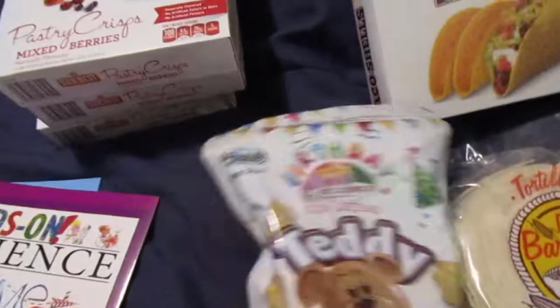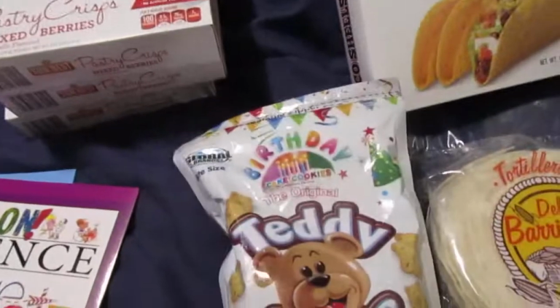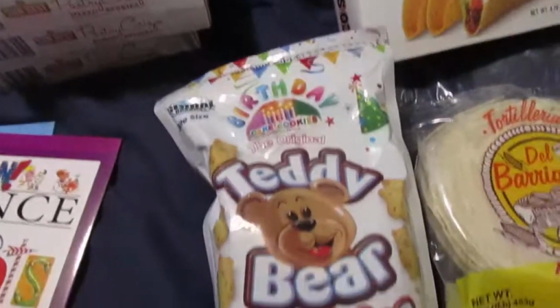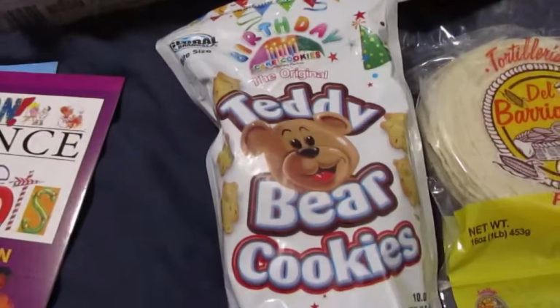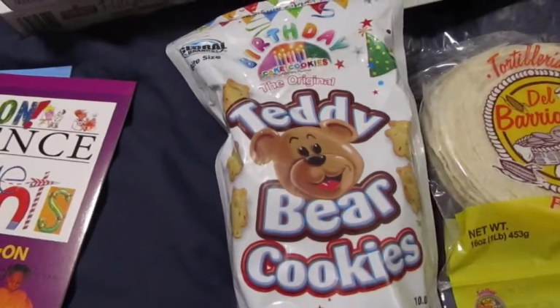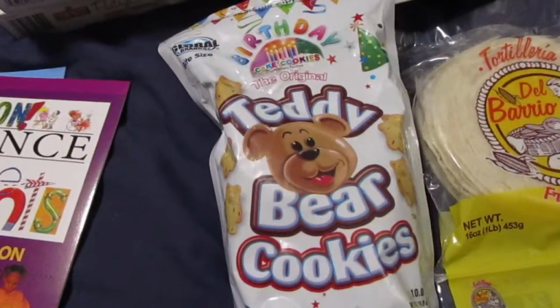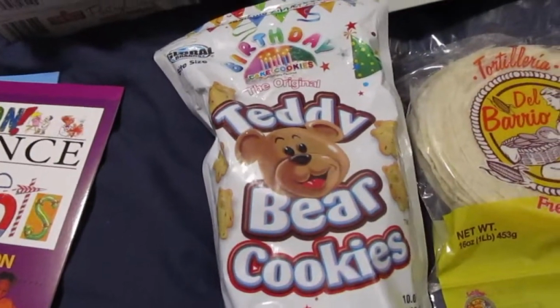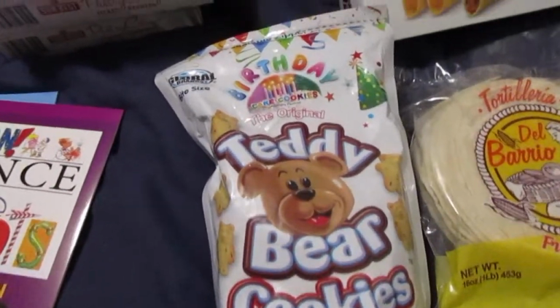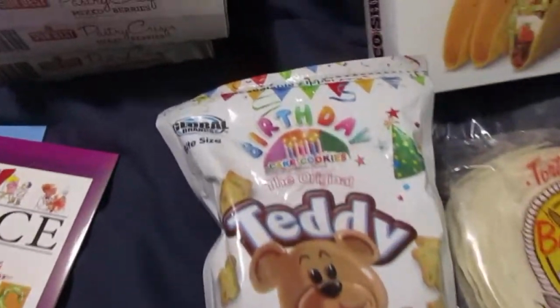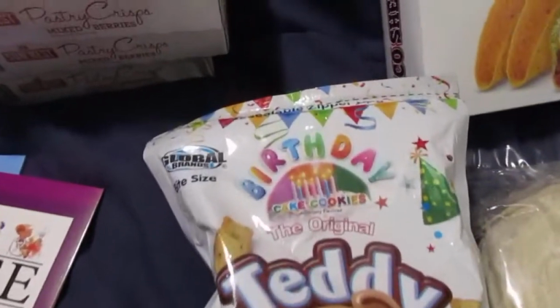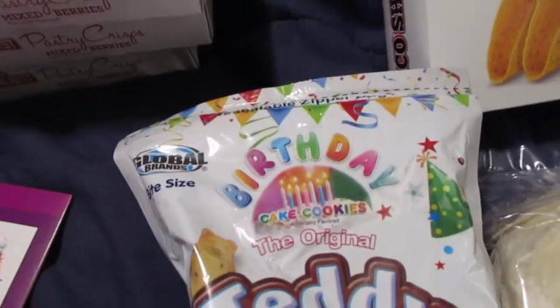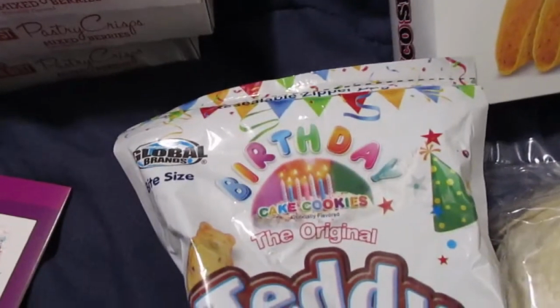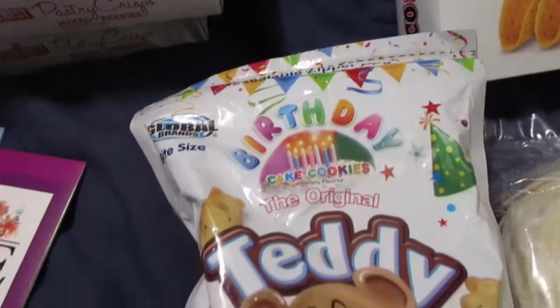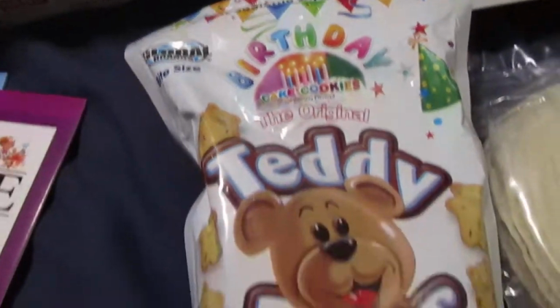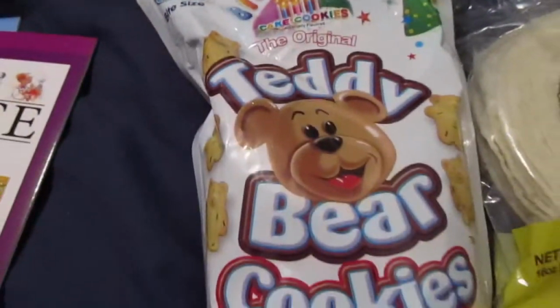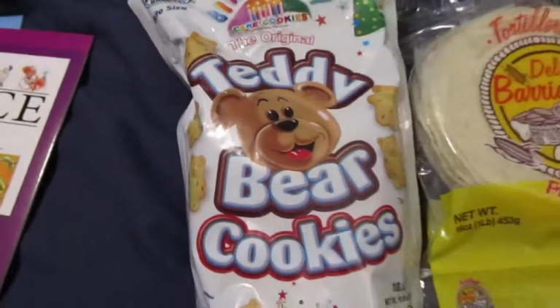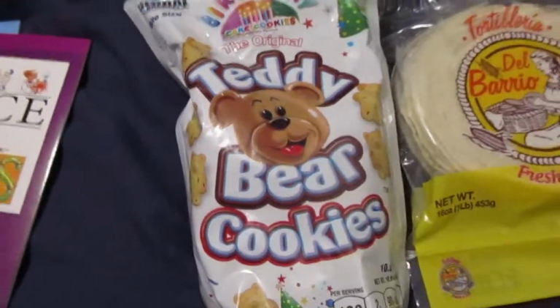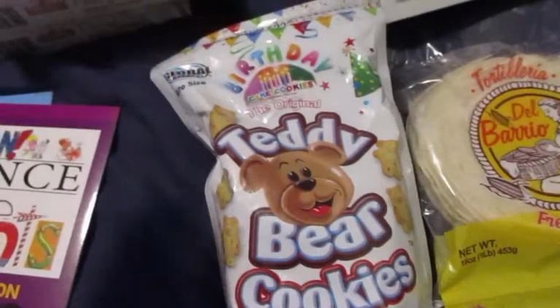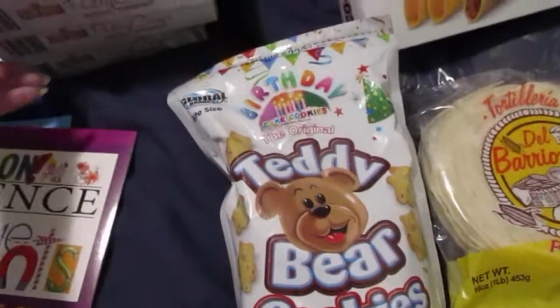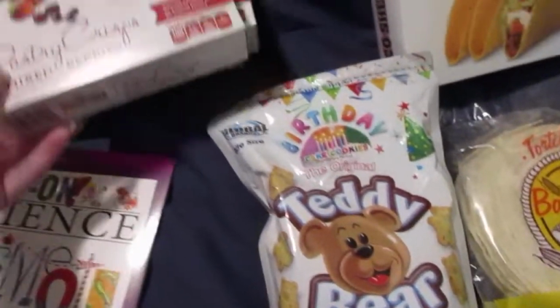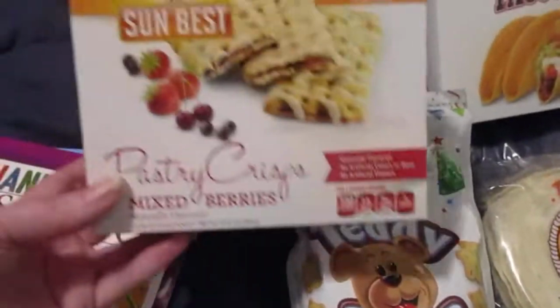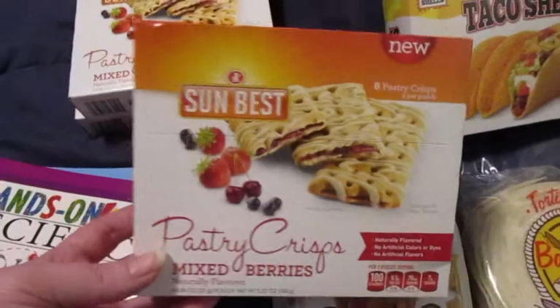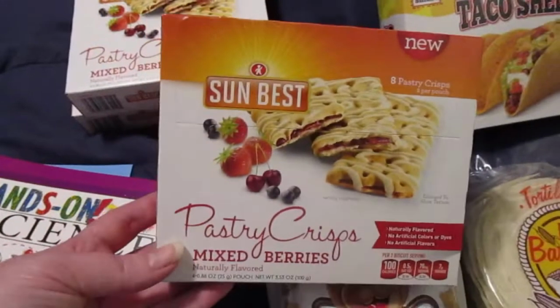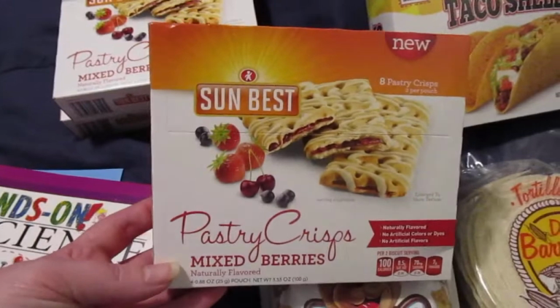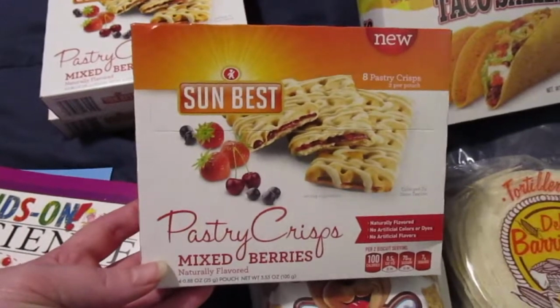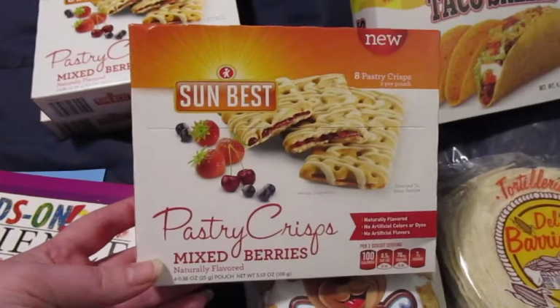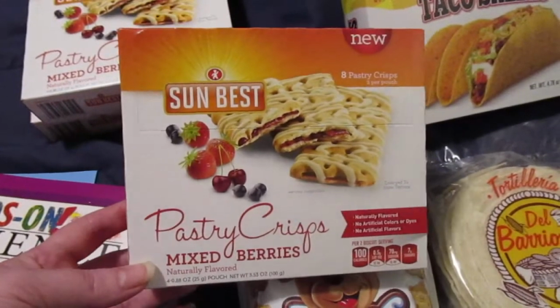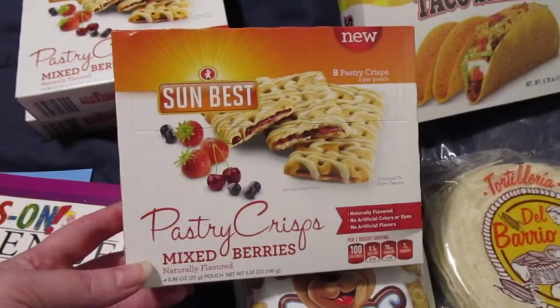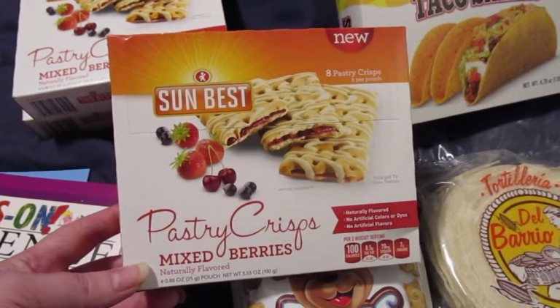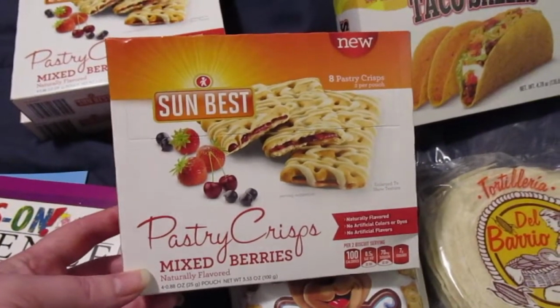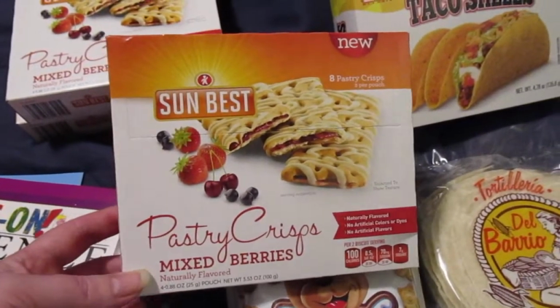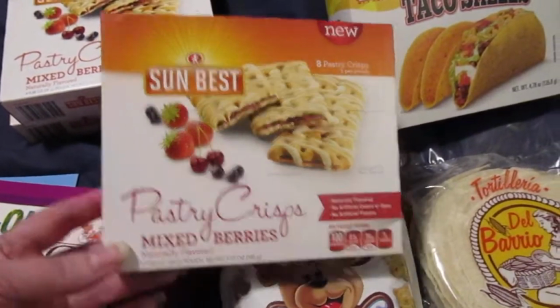I also saw these Teddy Bear Cookies in the Birthday Cake flavor, so I thought my kids would like to try those. And I picked up three boxes of the Pastry Crisps in the Mixed Berry flavor.